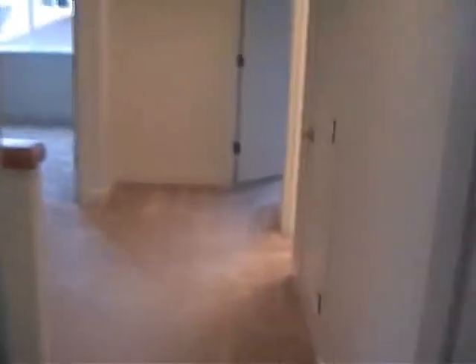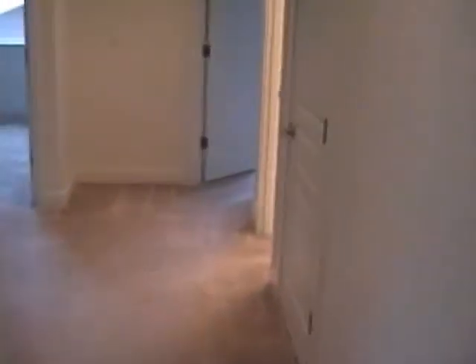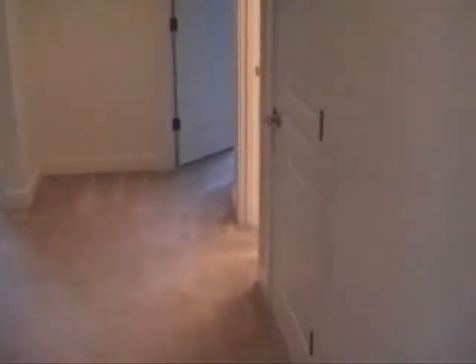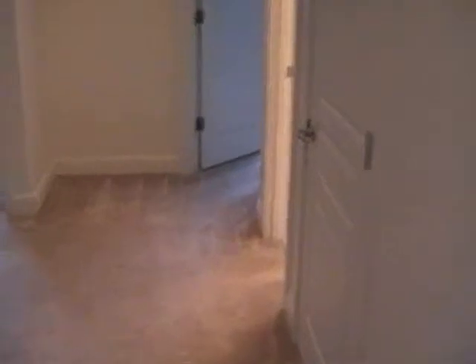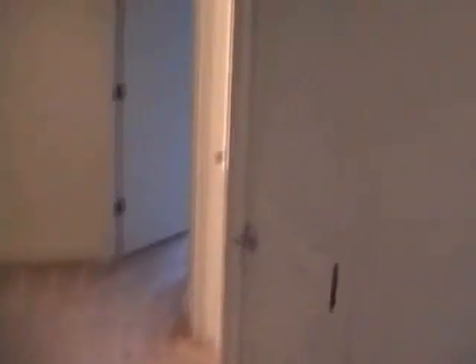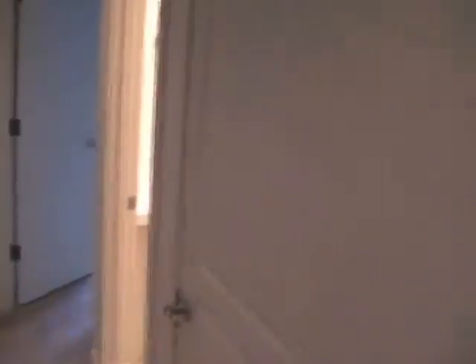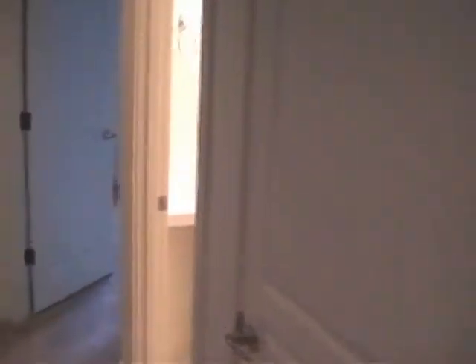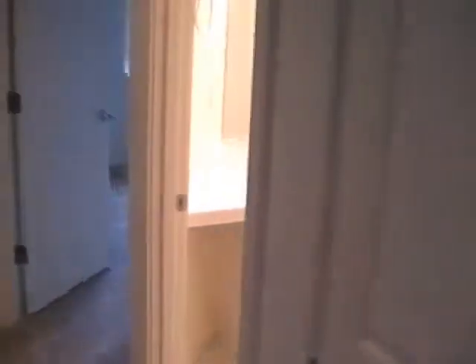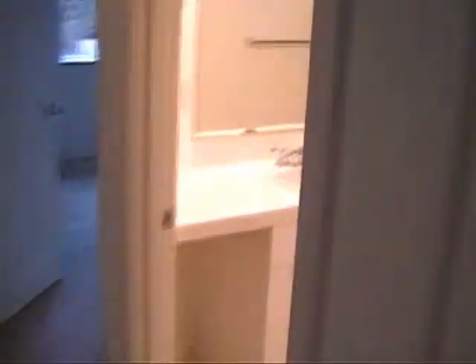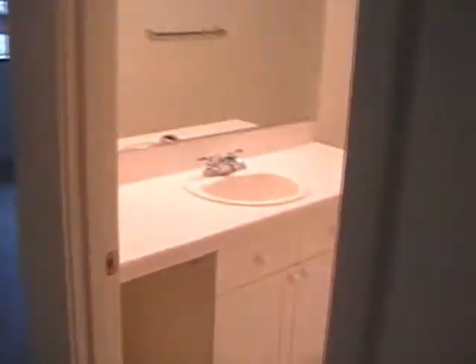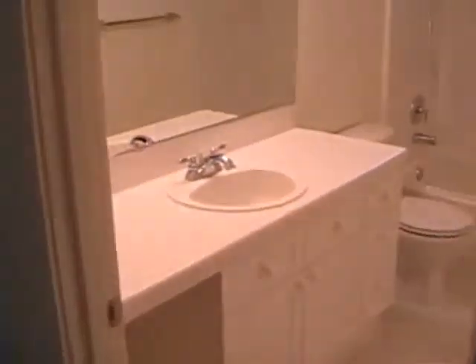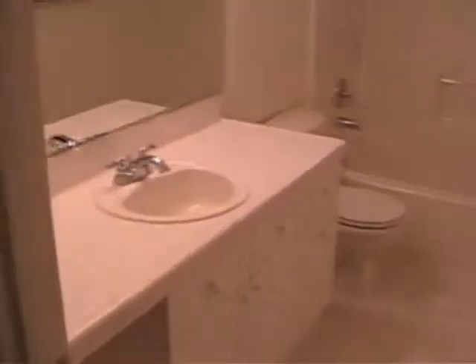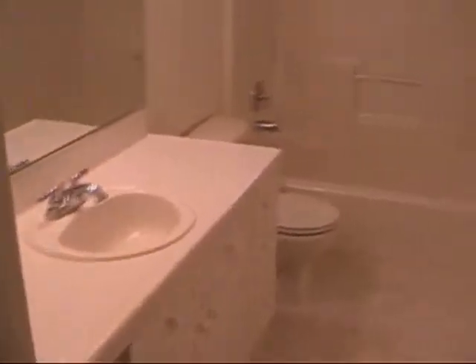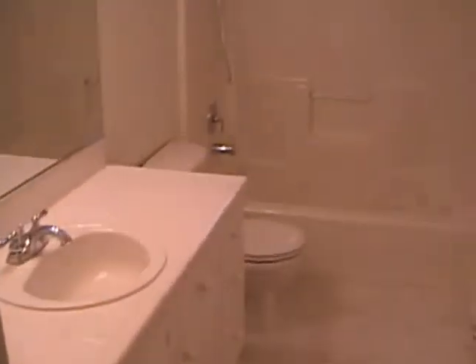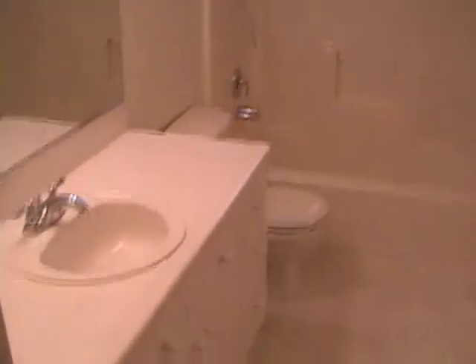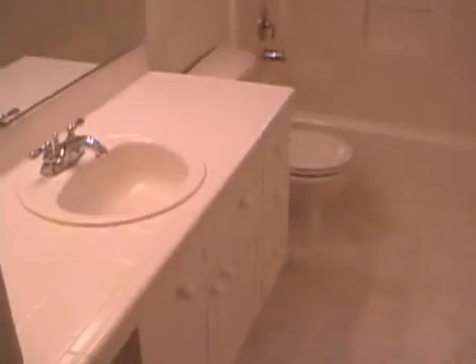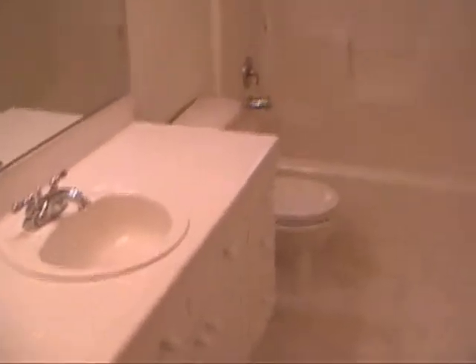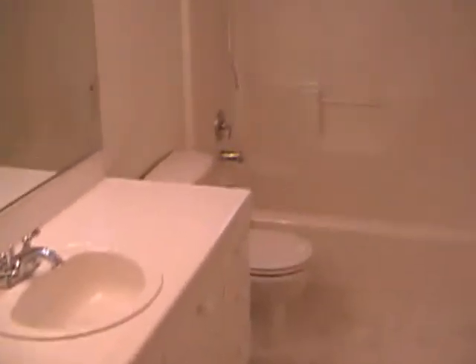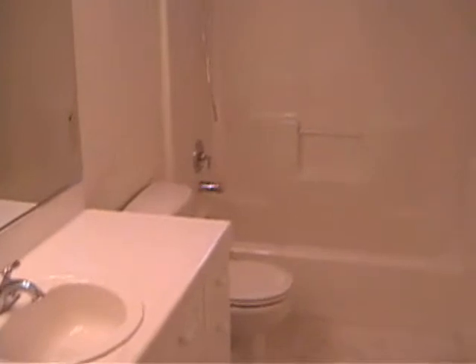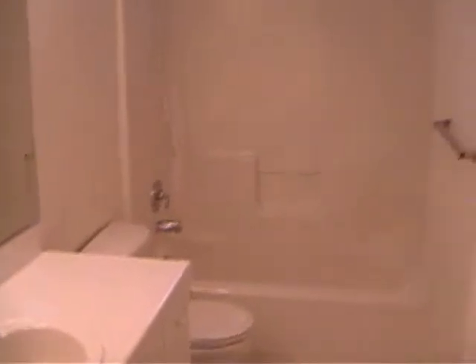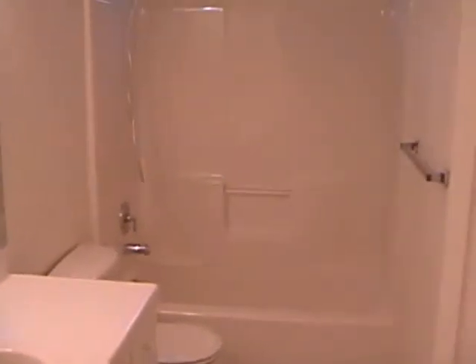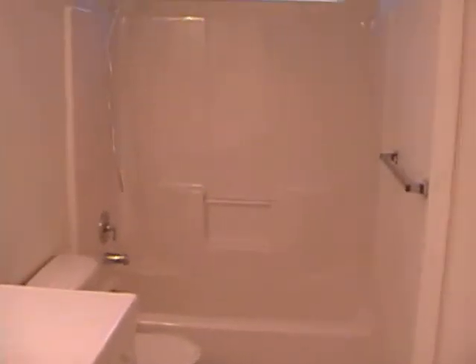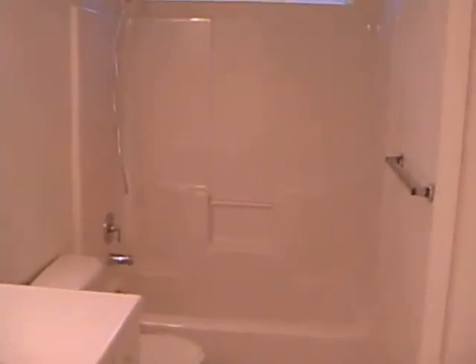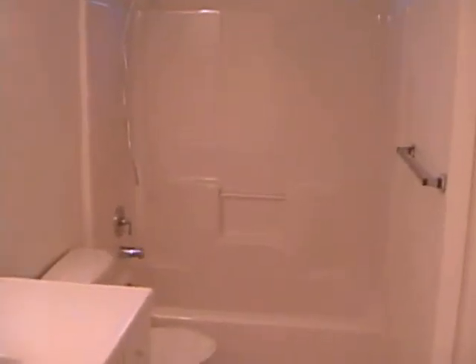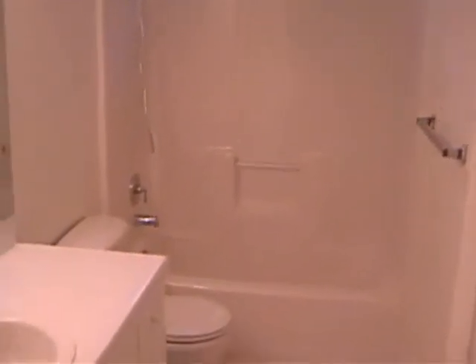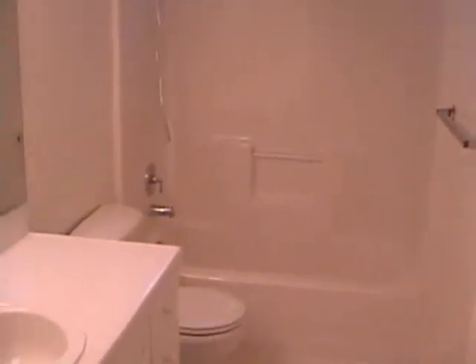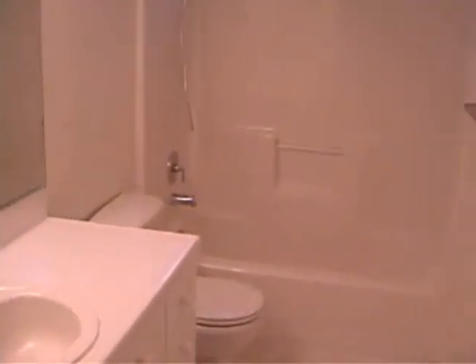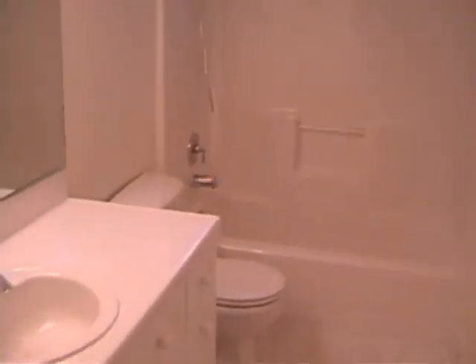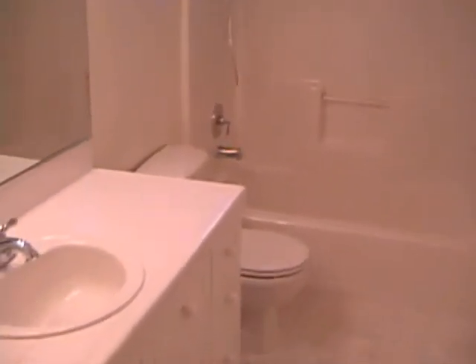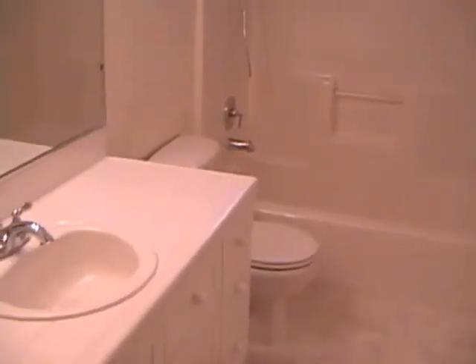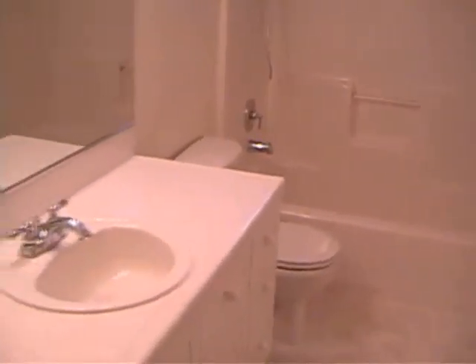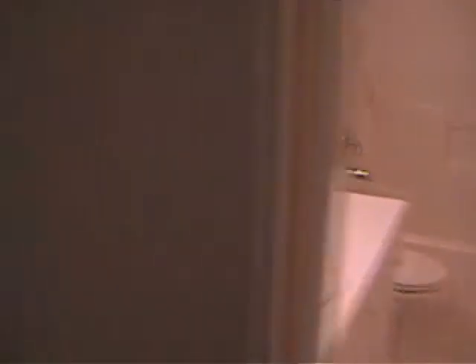There's a linen closet there, and the upper level bath — again tile, and a fiberglass shower tub enclosure.